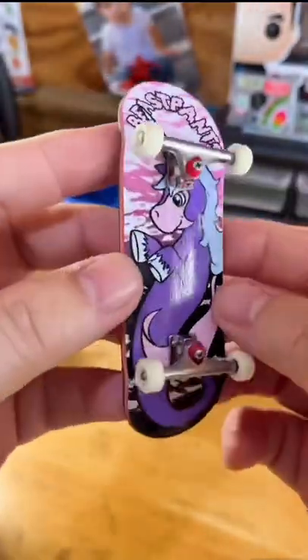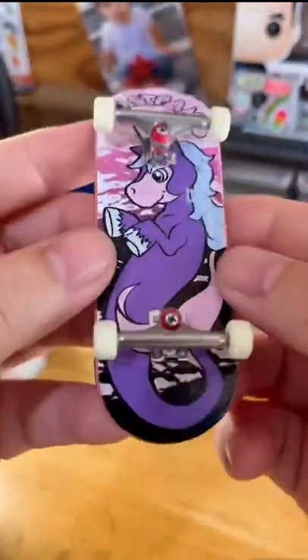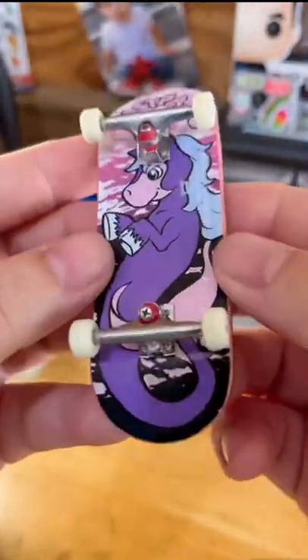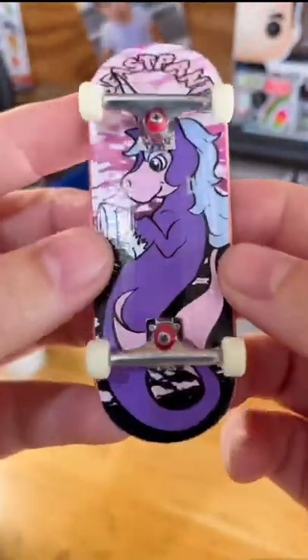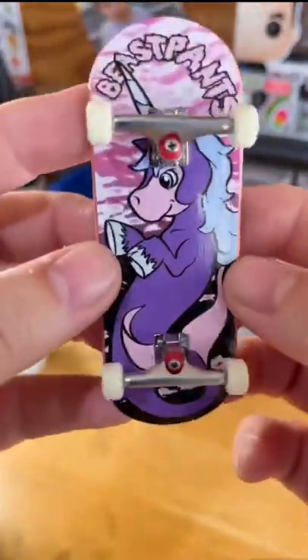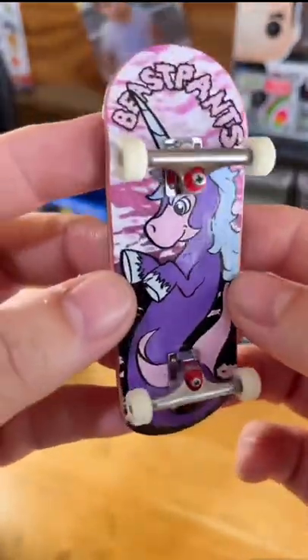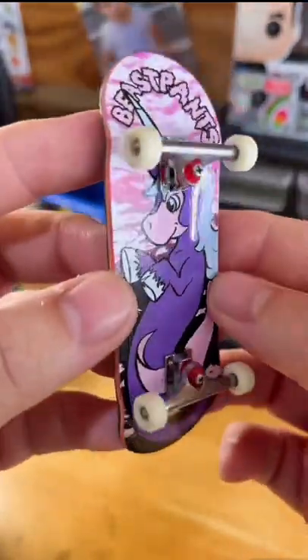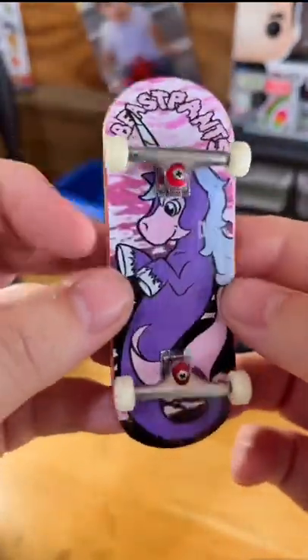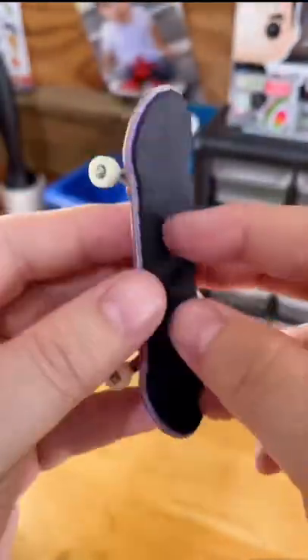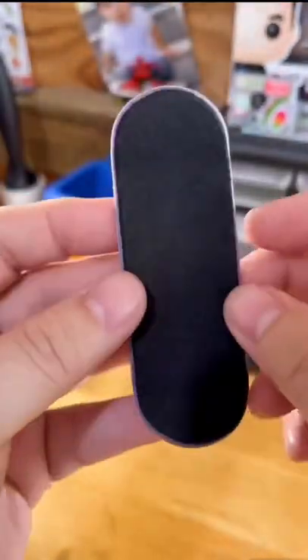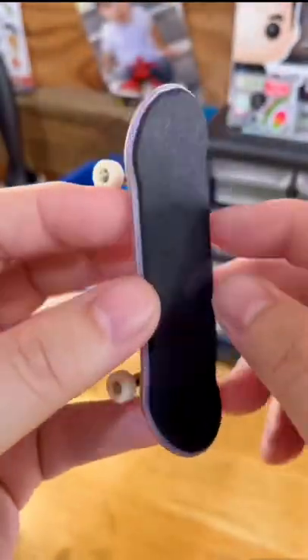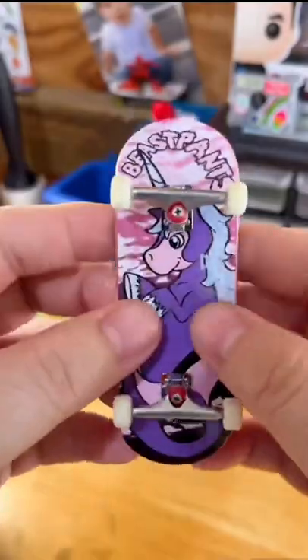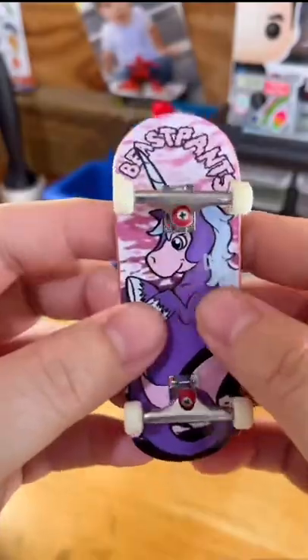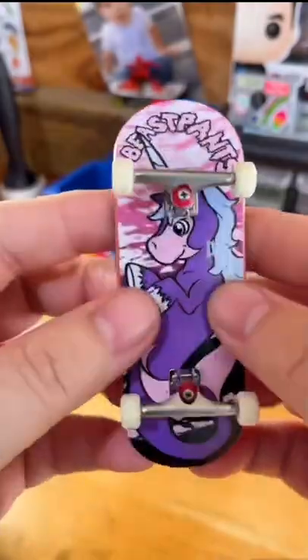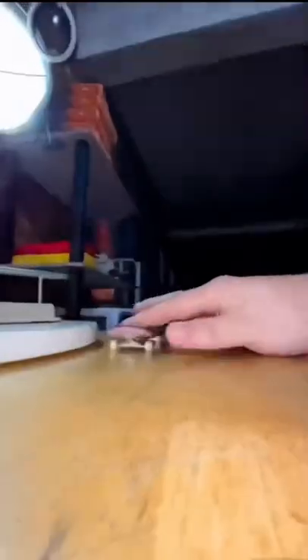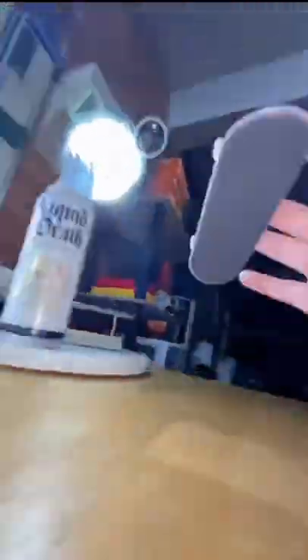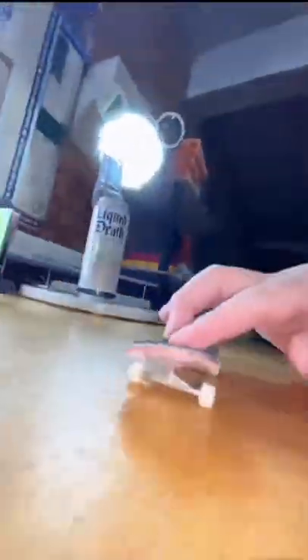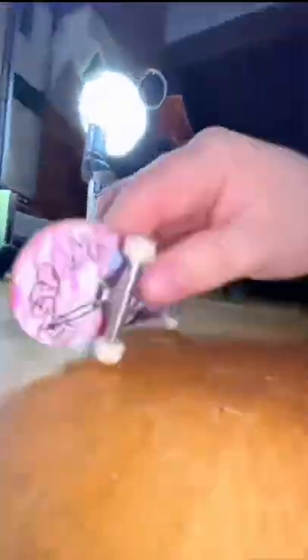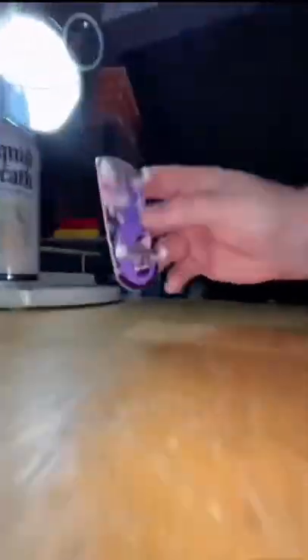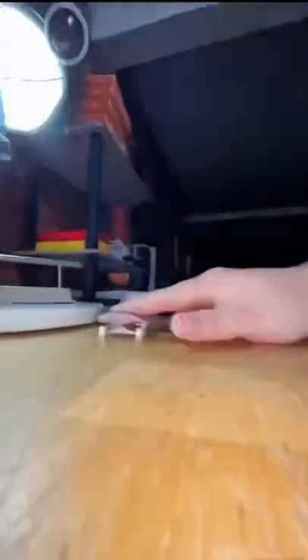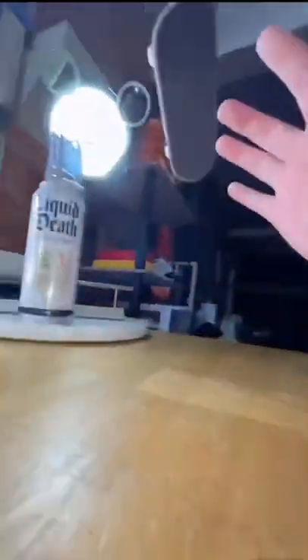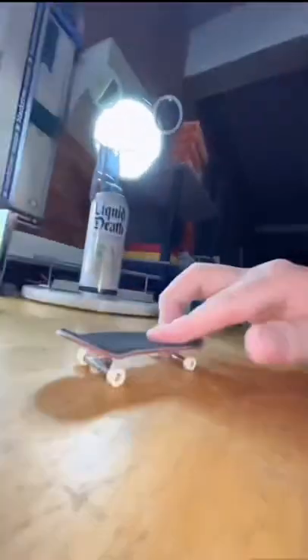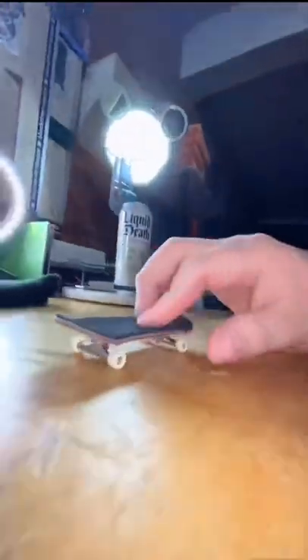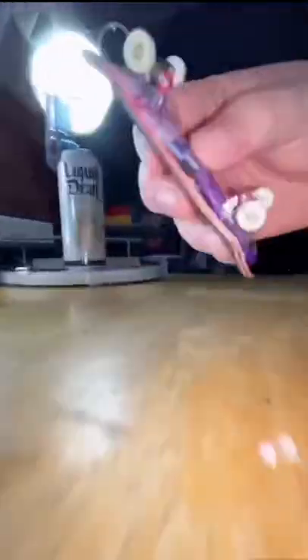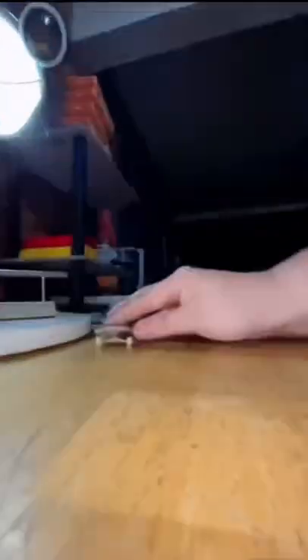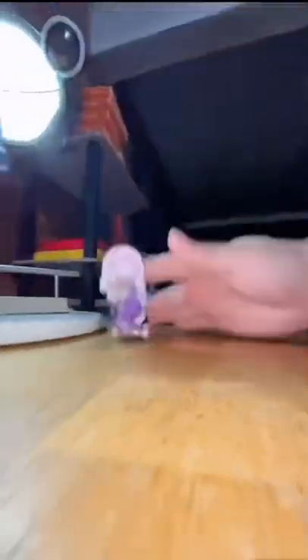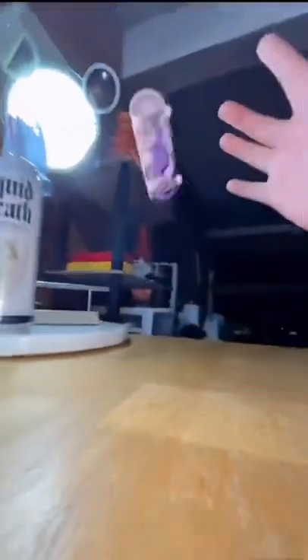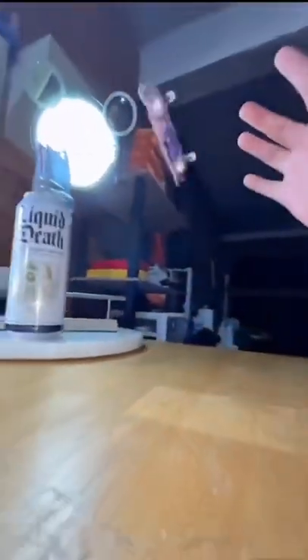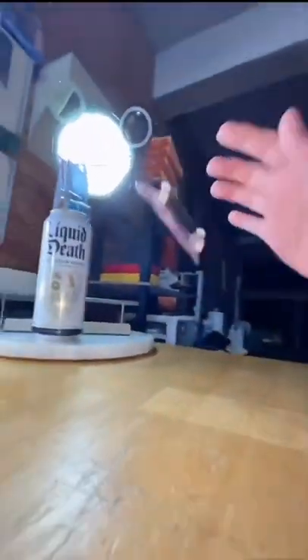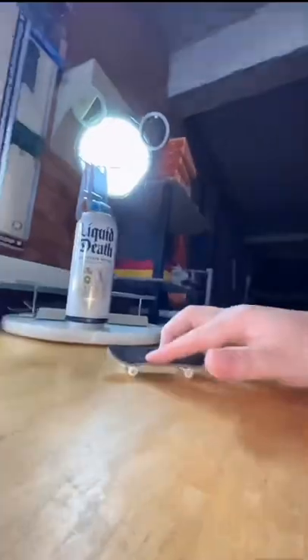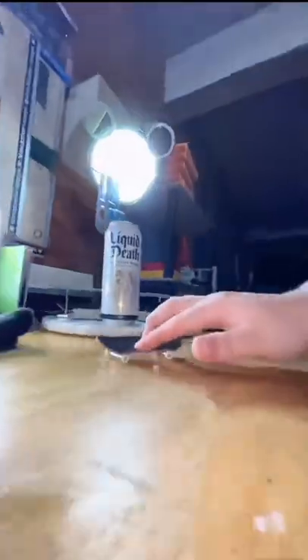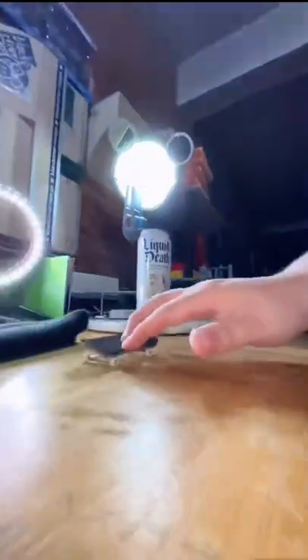Hey Nico, how should we test this board out? Hey Dad, do I kick-flip, double-flip, triple-flip? All my fingerboarding parents out there know if your kid asks for a triple-flip, you better land a triple-flip.